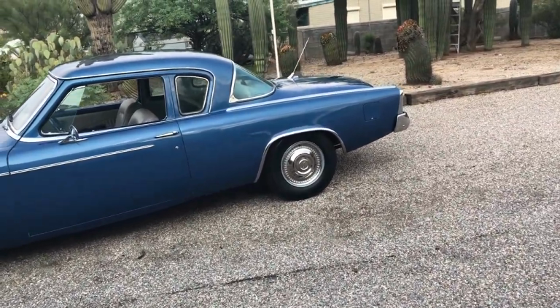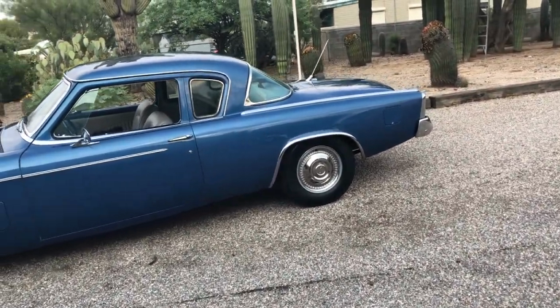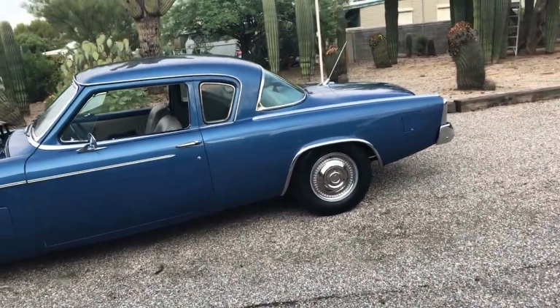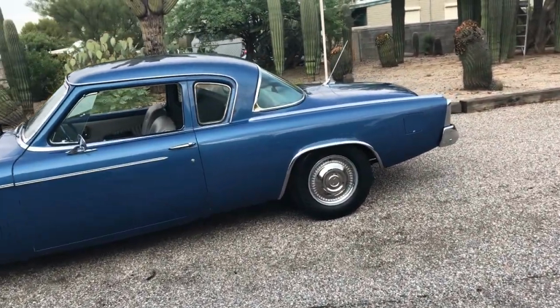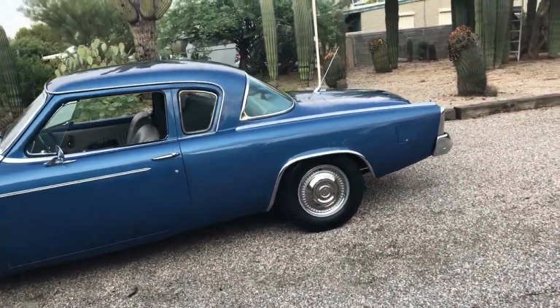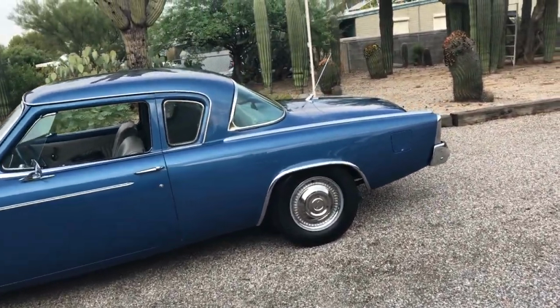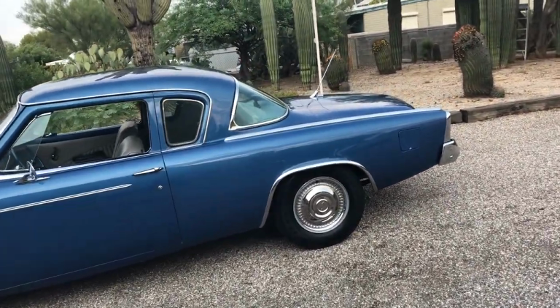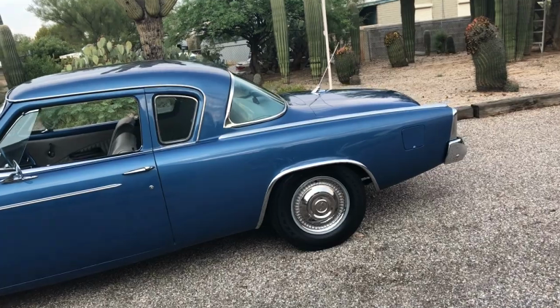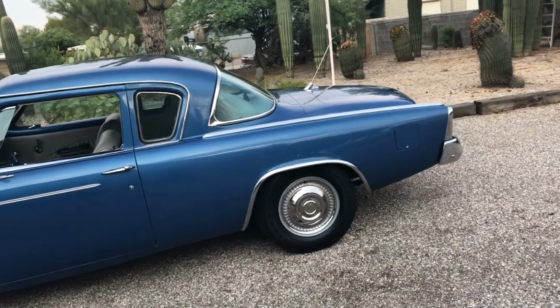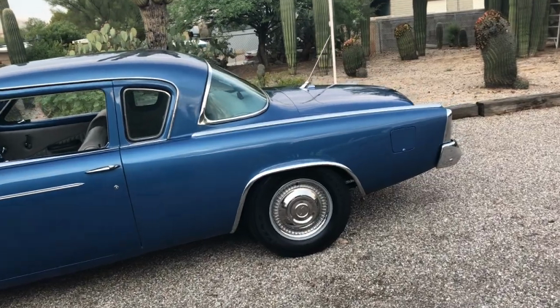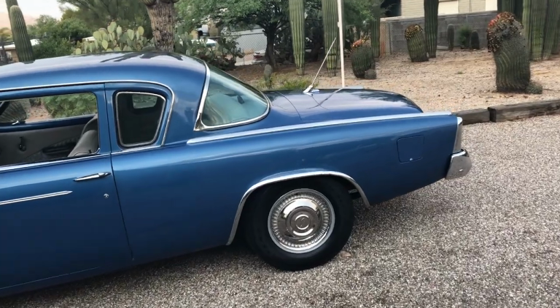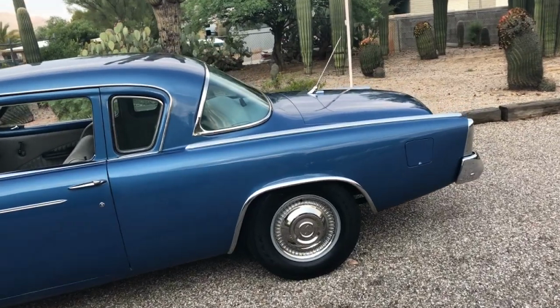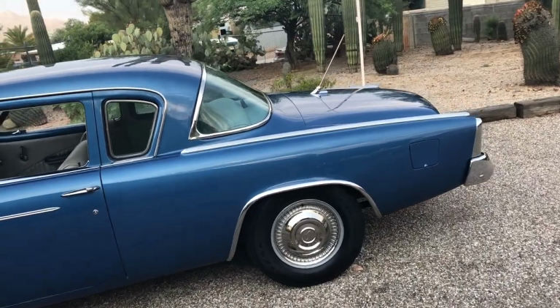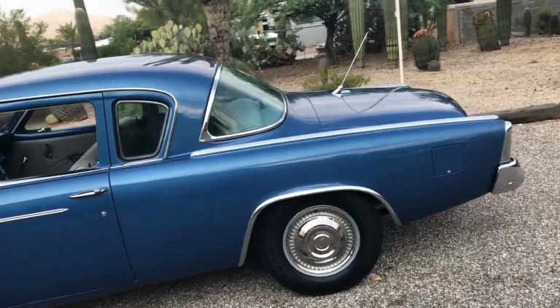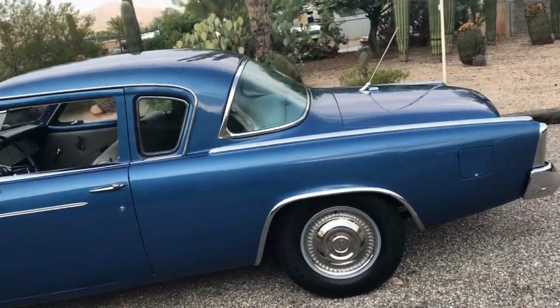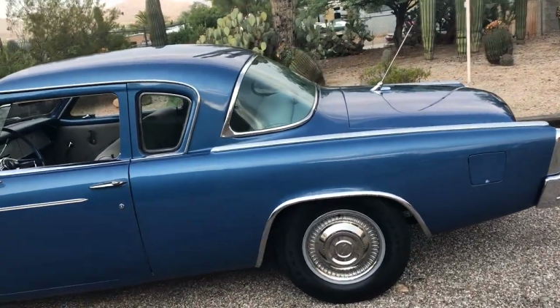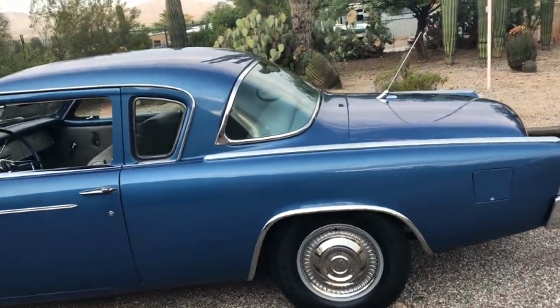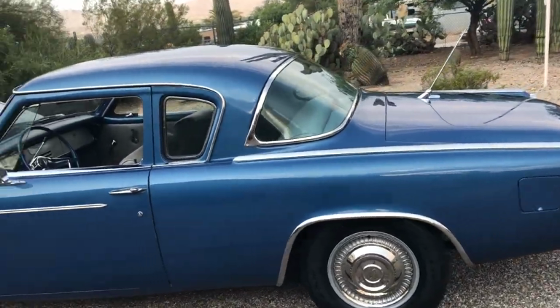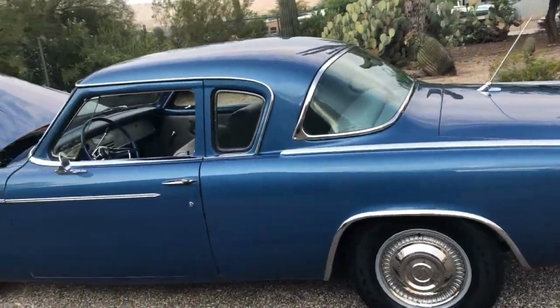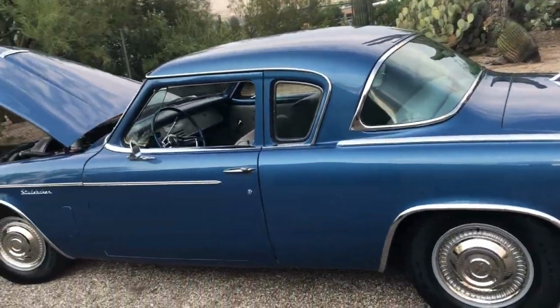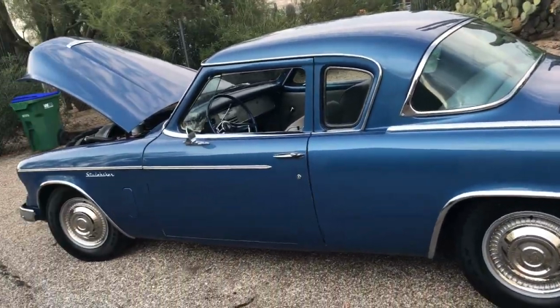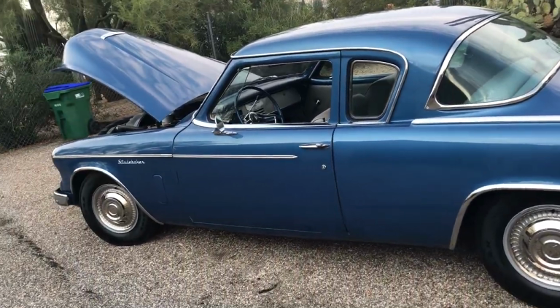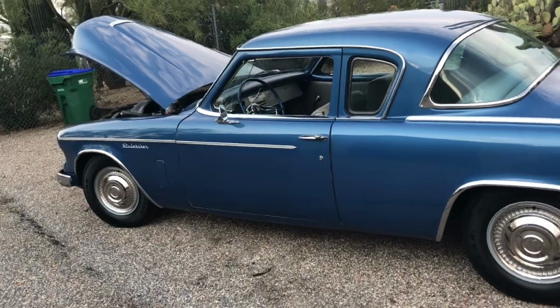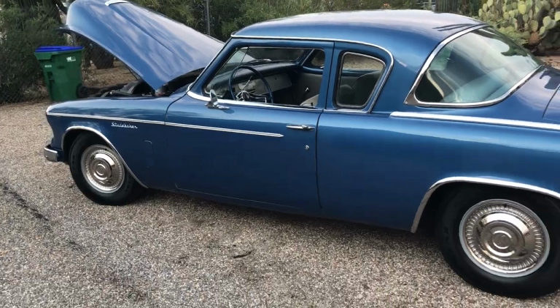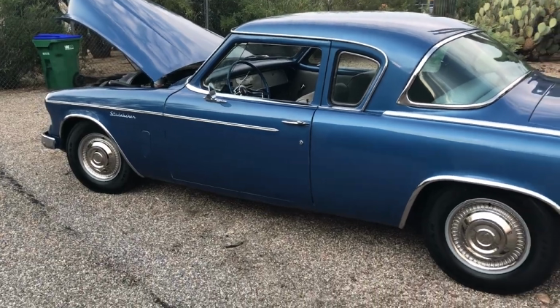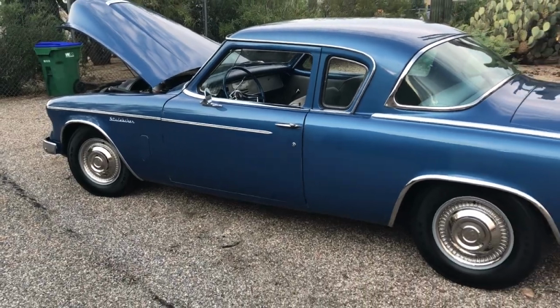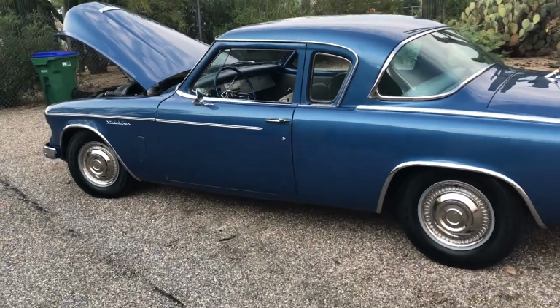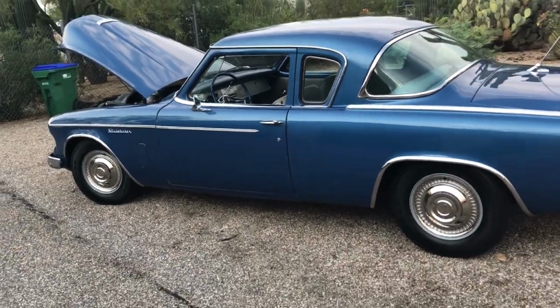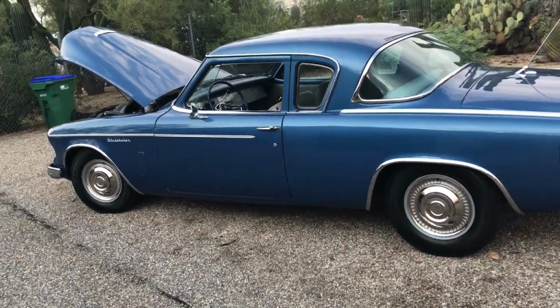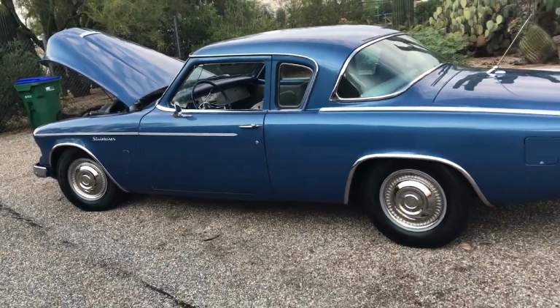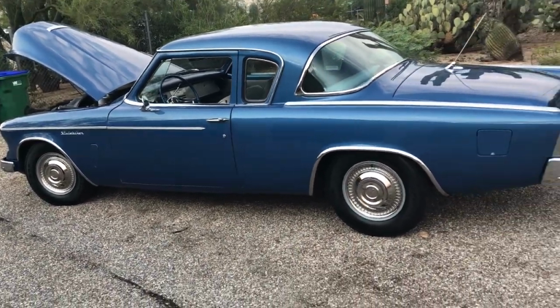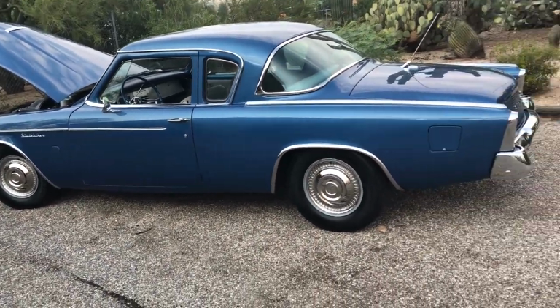It was restored a few years ago. The first owner had the car 18 years, and the next owner had it over 30 years.